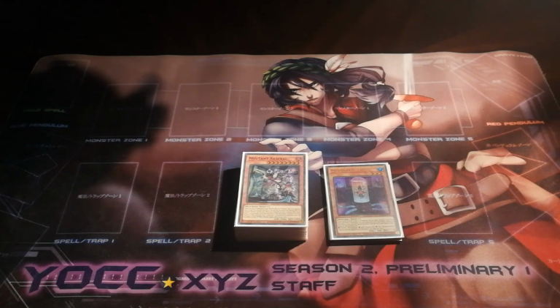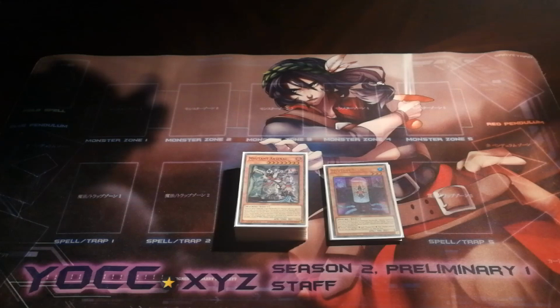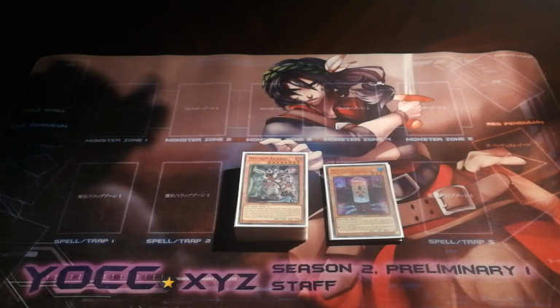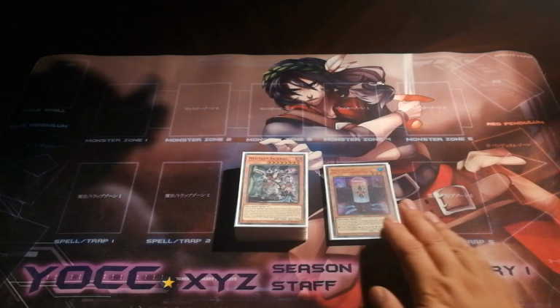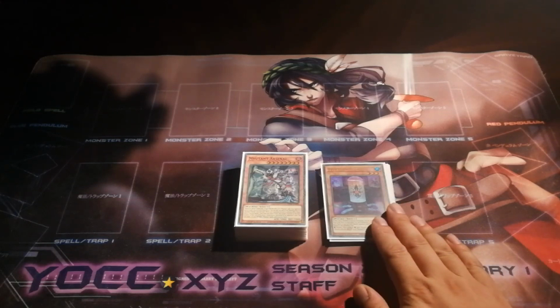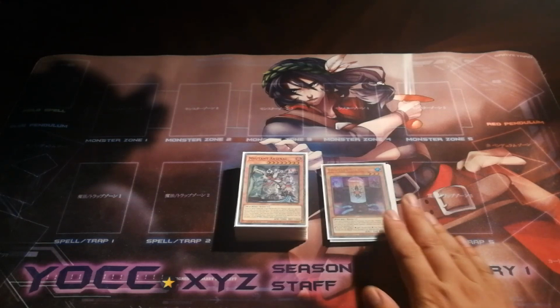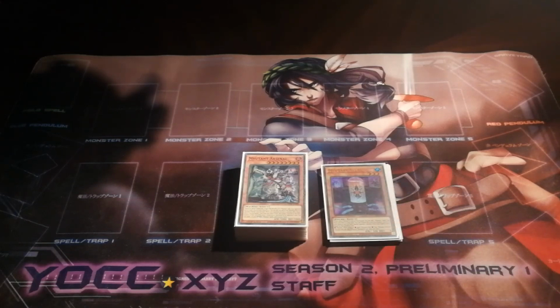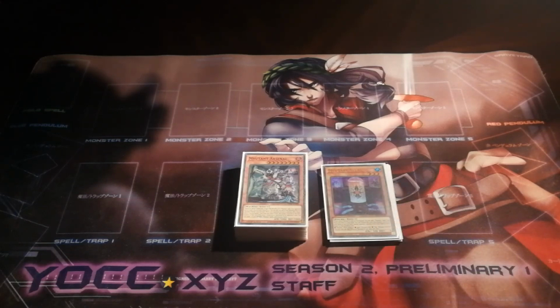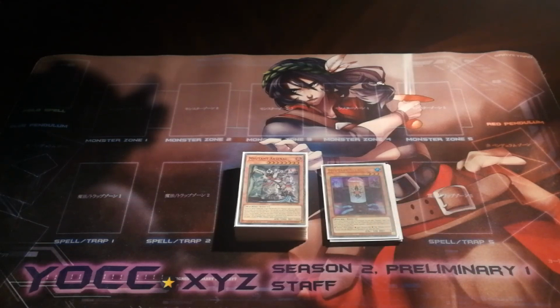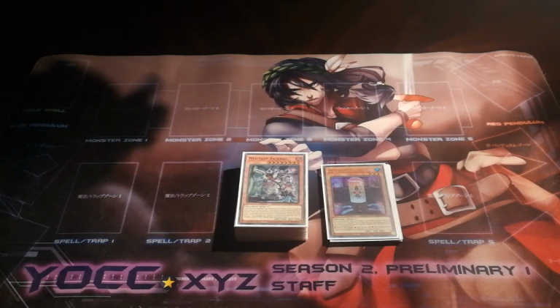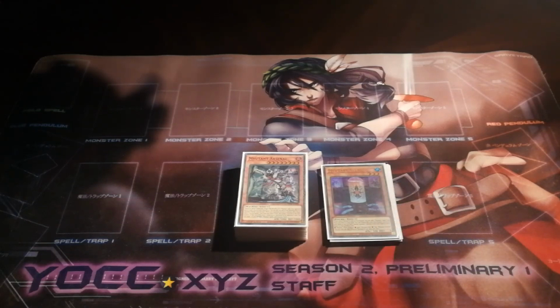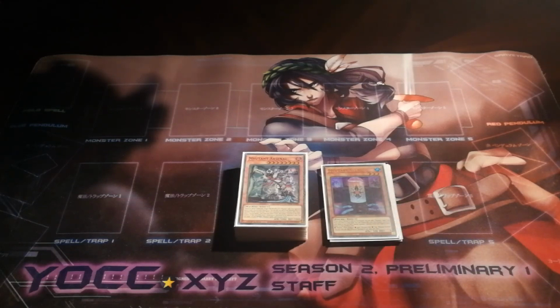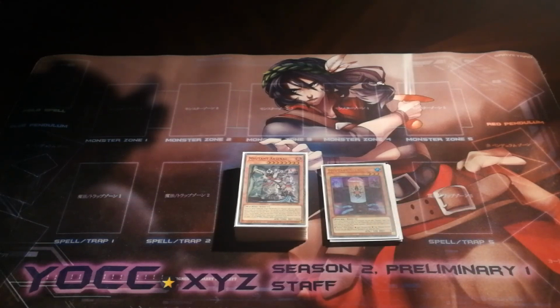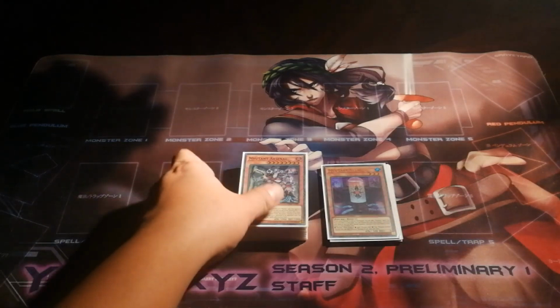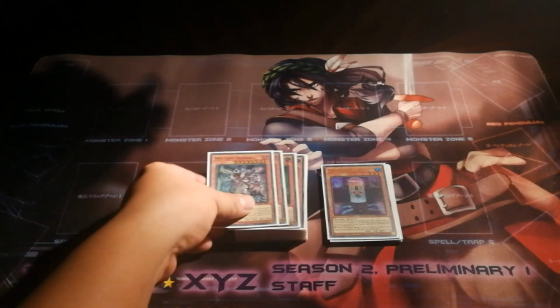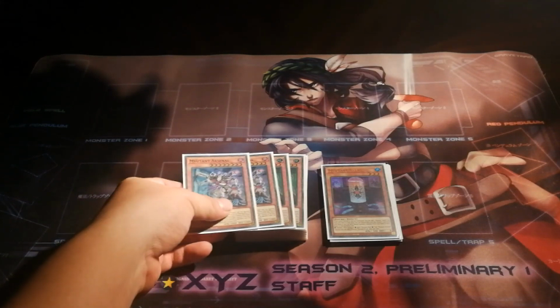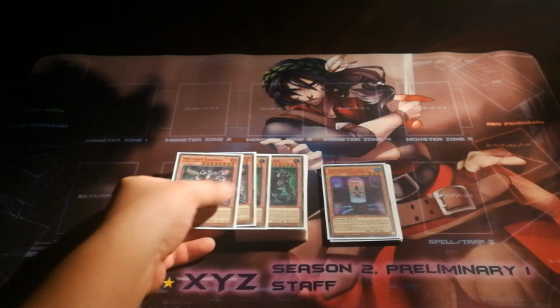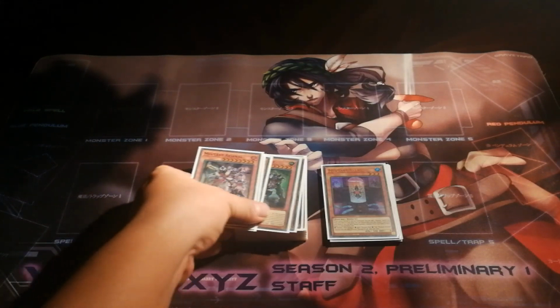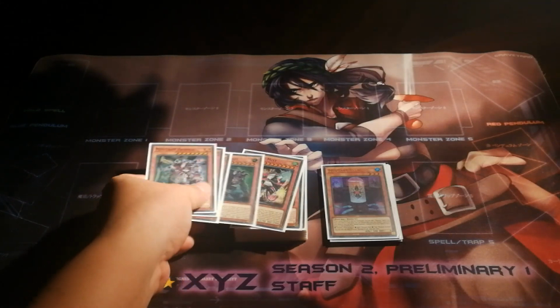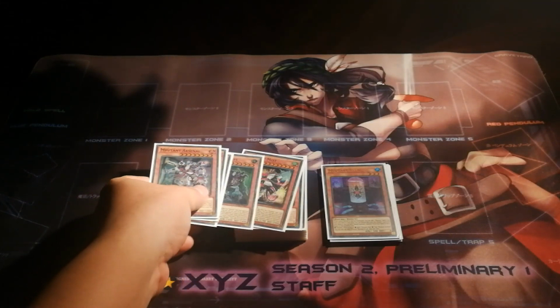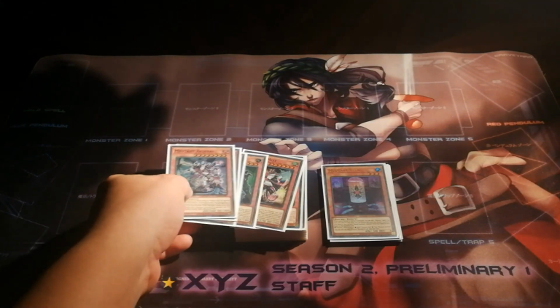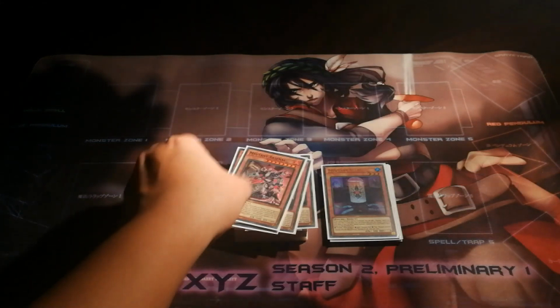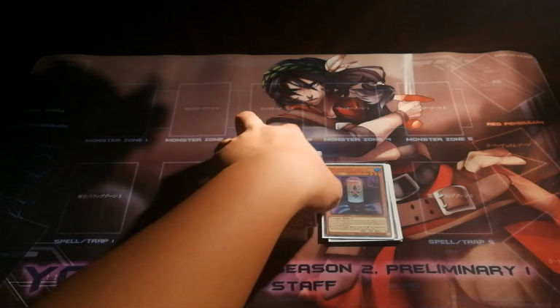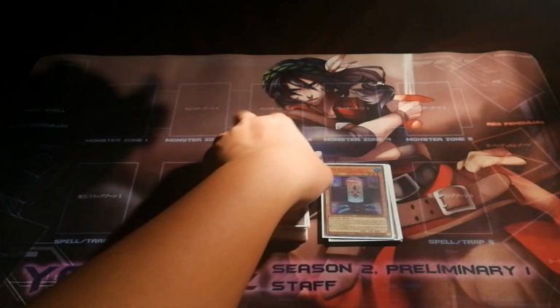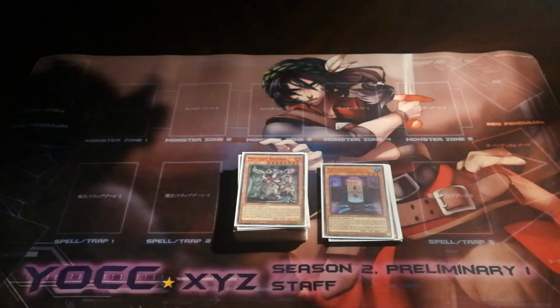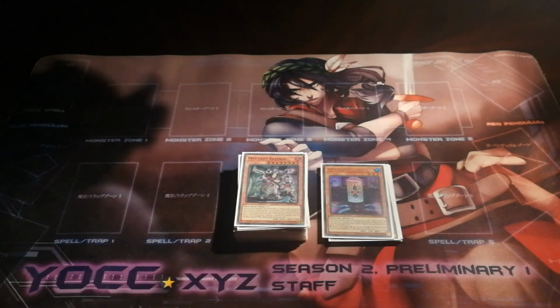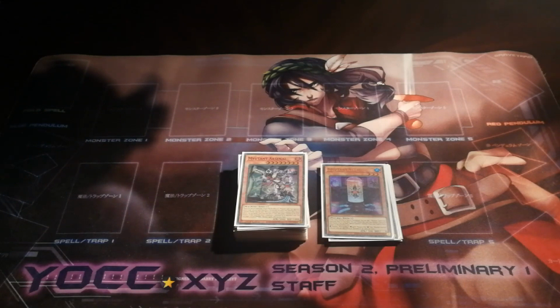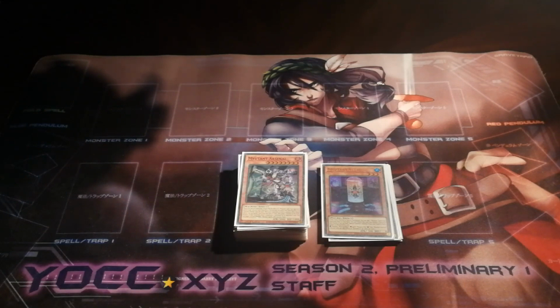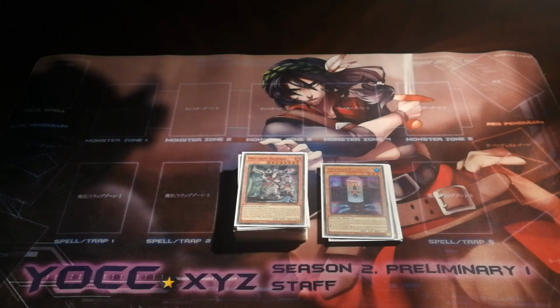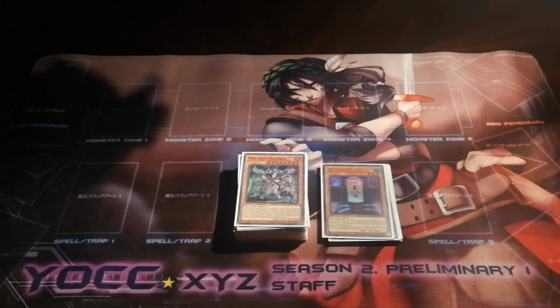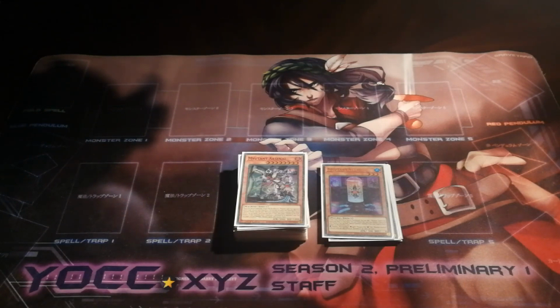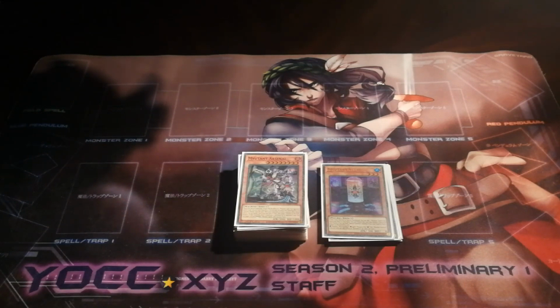What you generally do is use one of your smaller monsters and provide a stimulant in the form of another card to access different boss monsters depending on what you provide it with. And you use these different boss monsters with their varying effects to control the board and beat down your opponent.